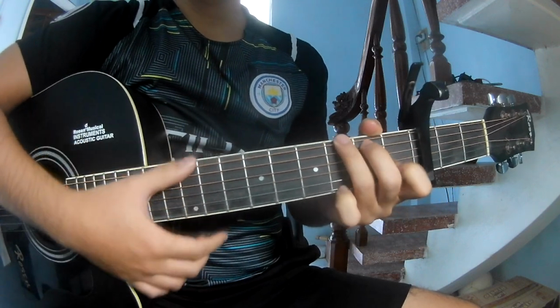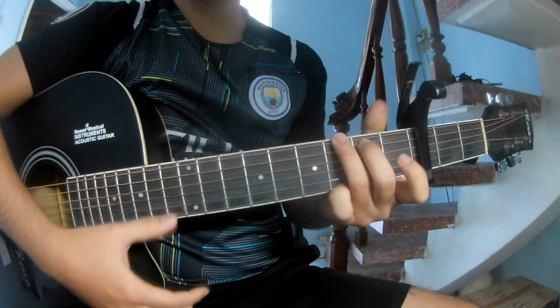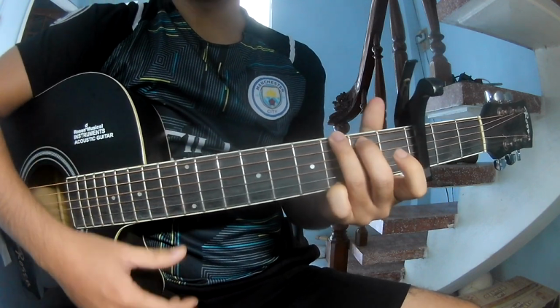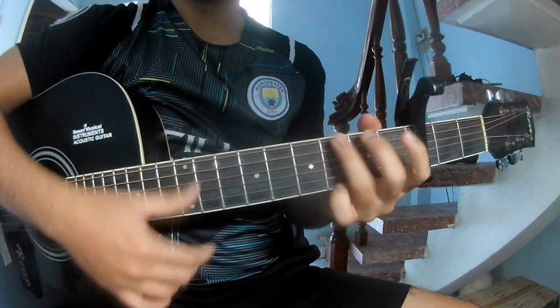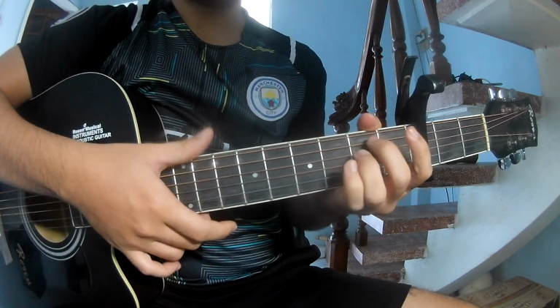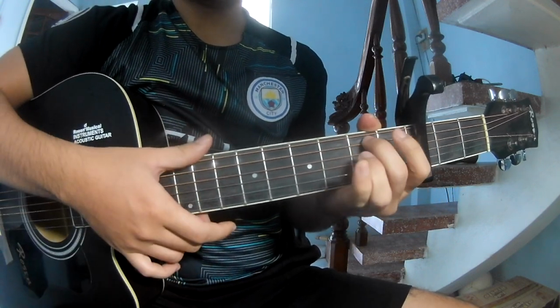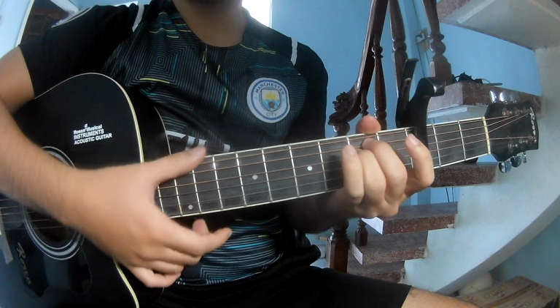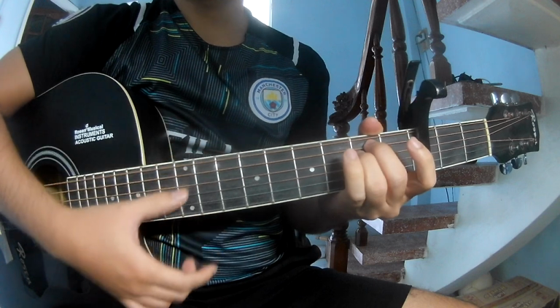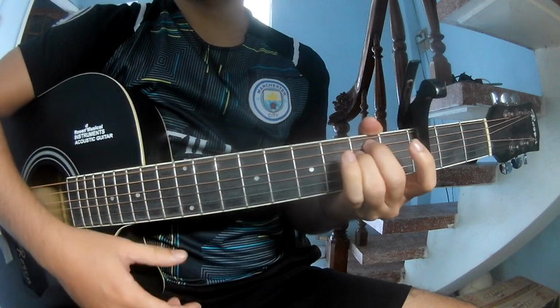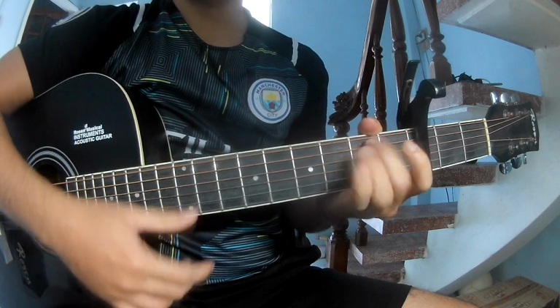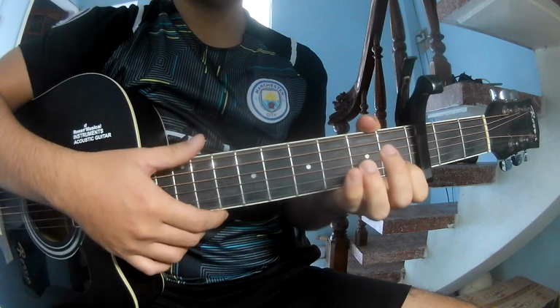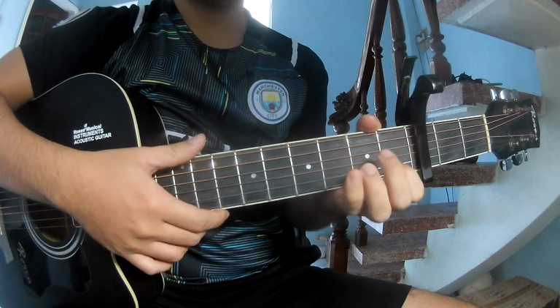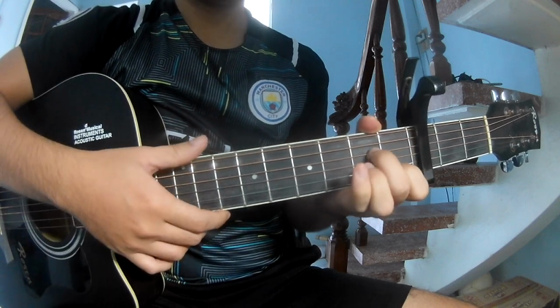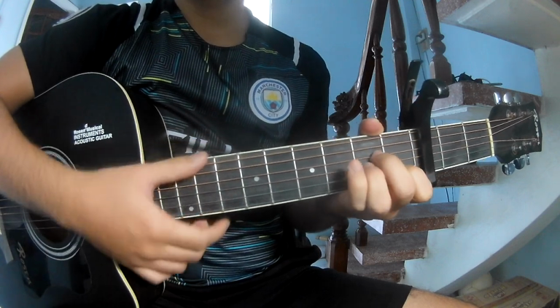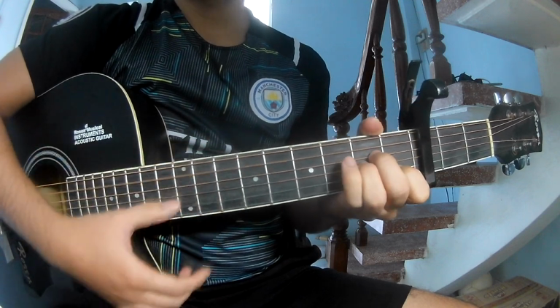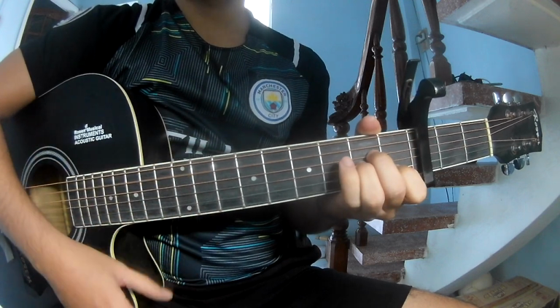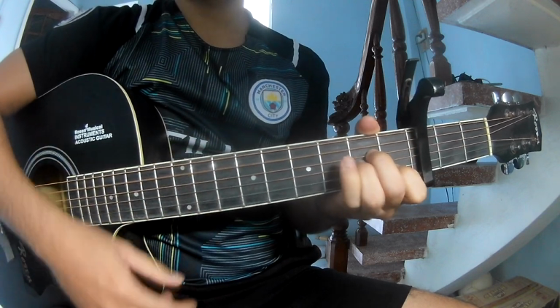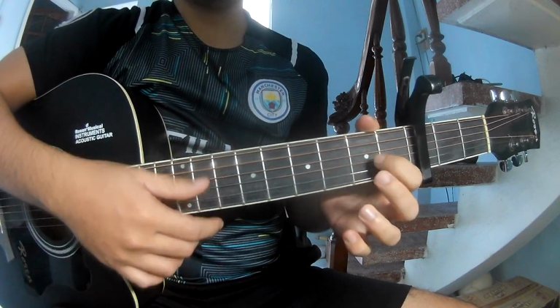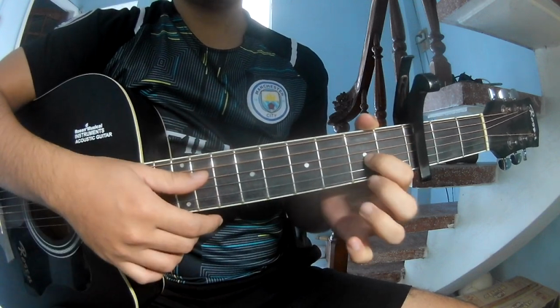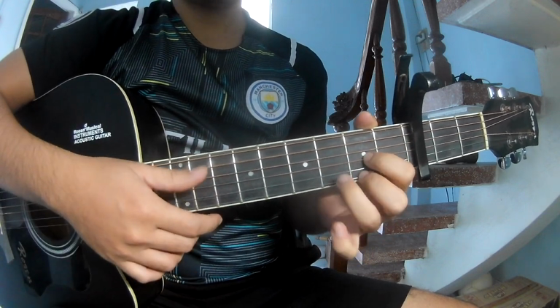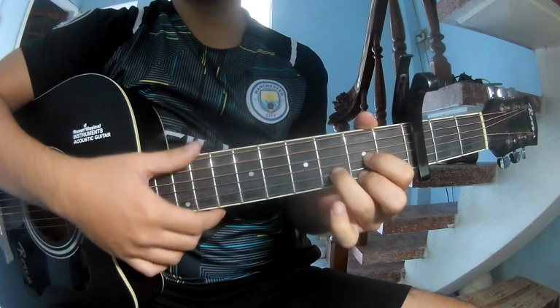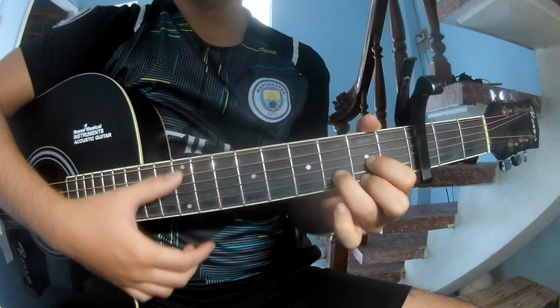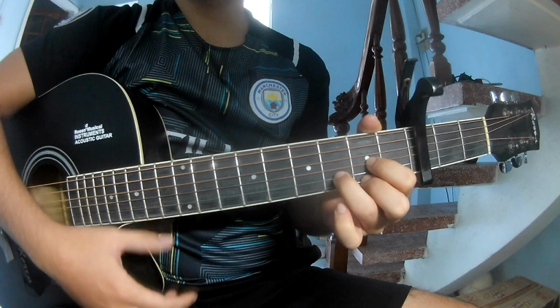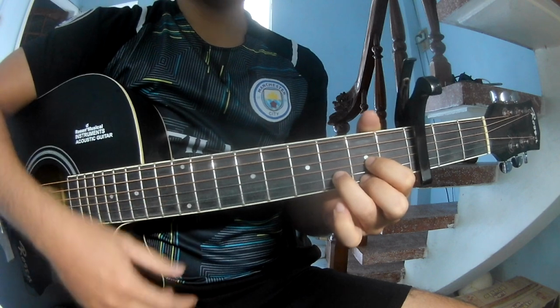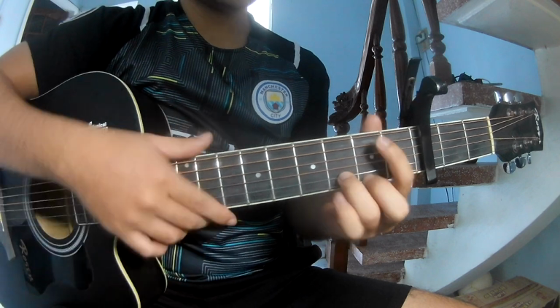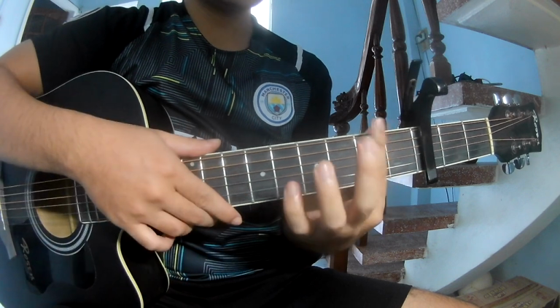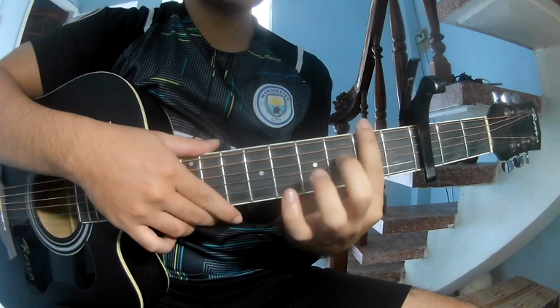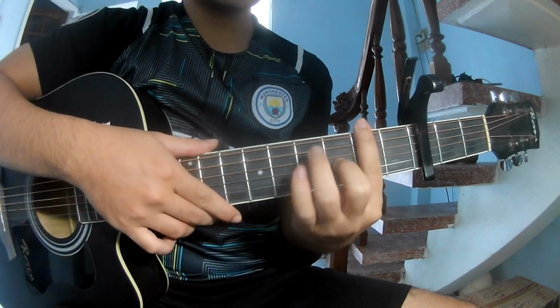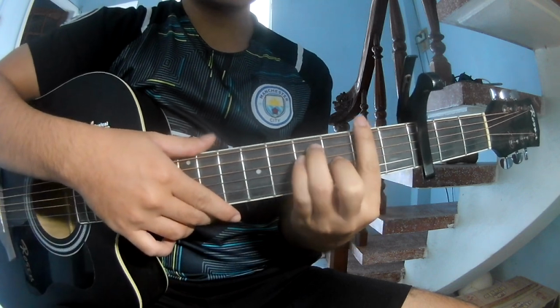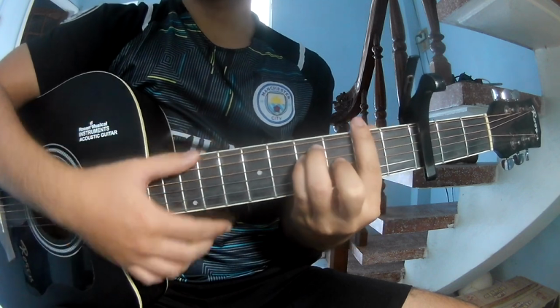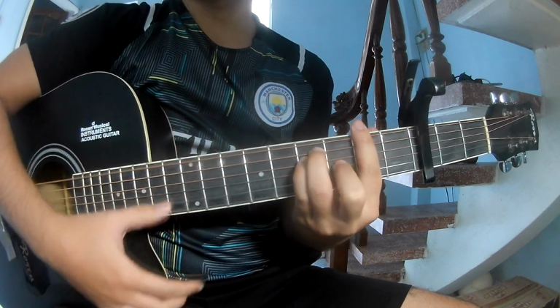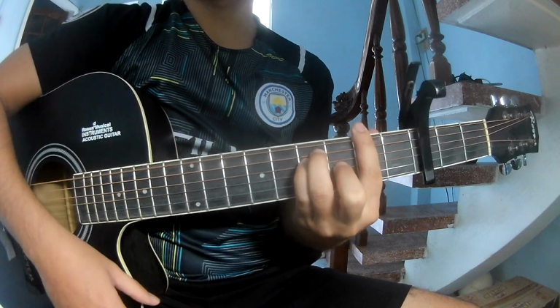The chords are: G, E minor, A minor, D minor, and D cross.